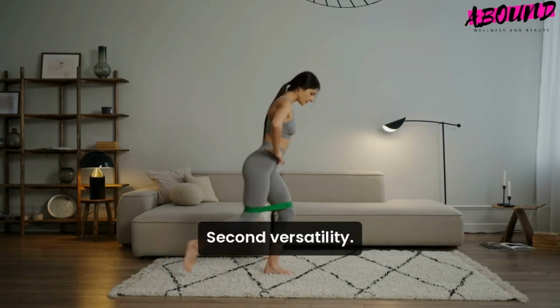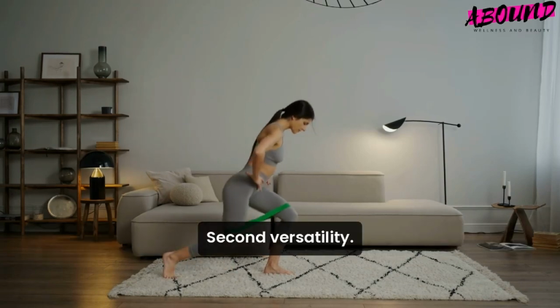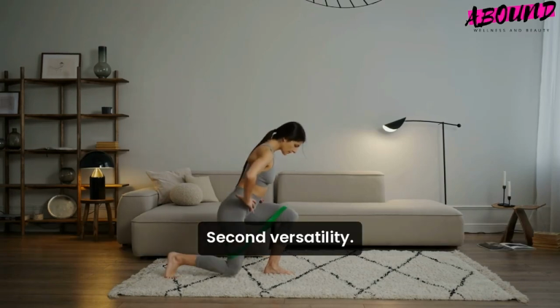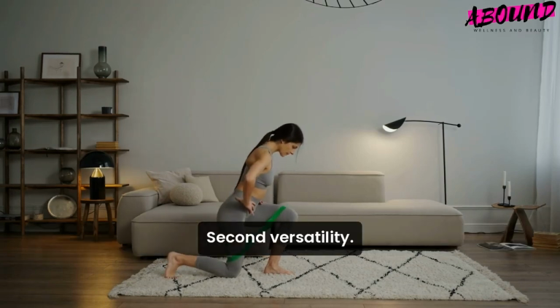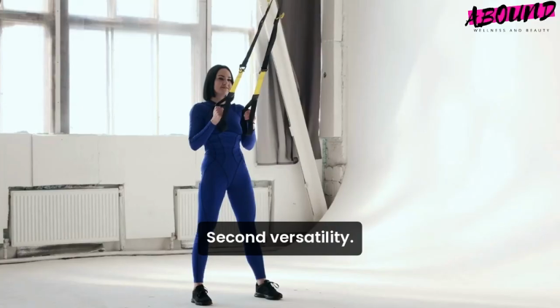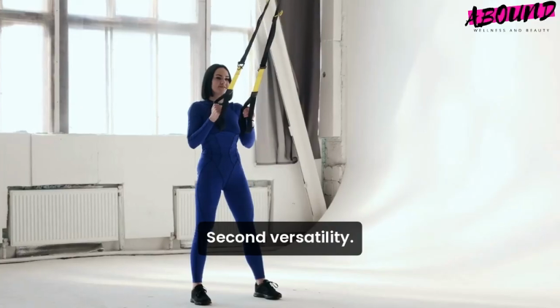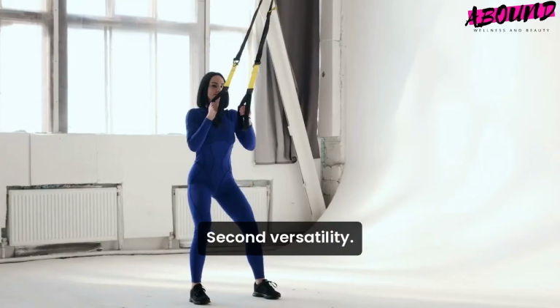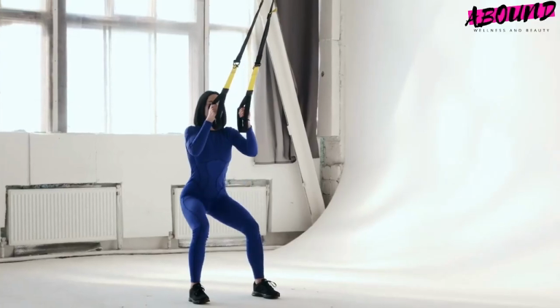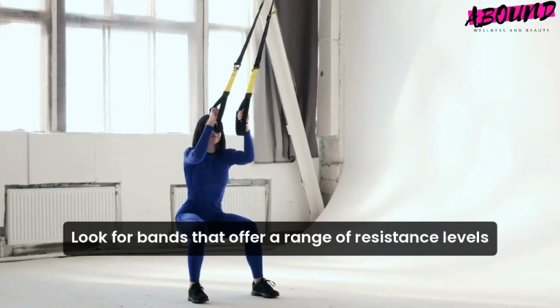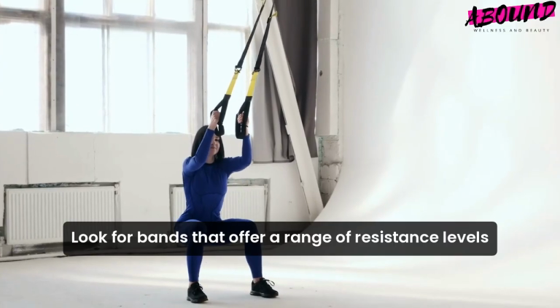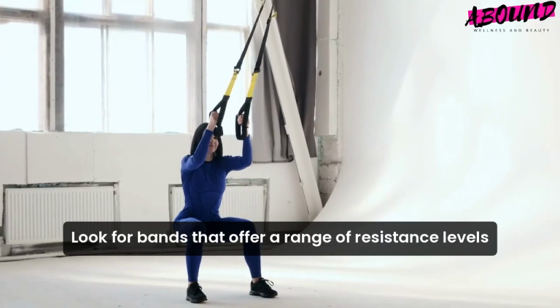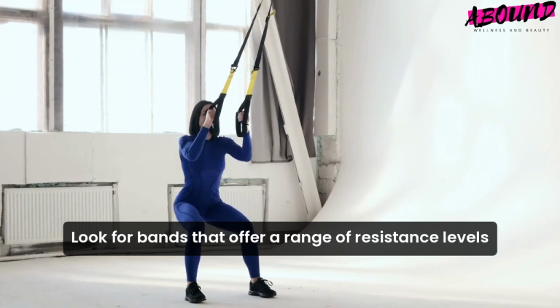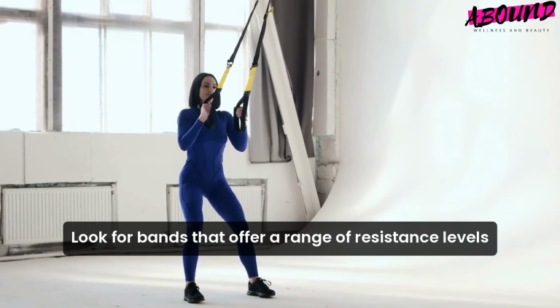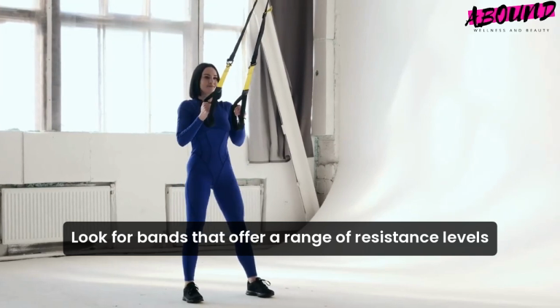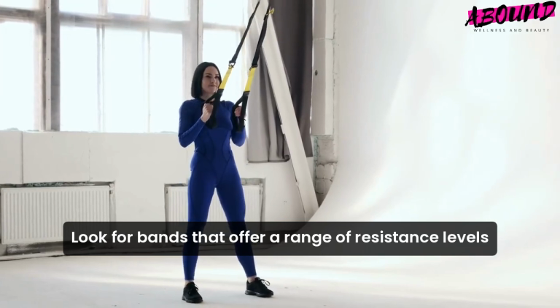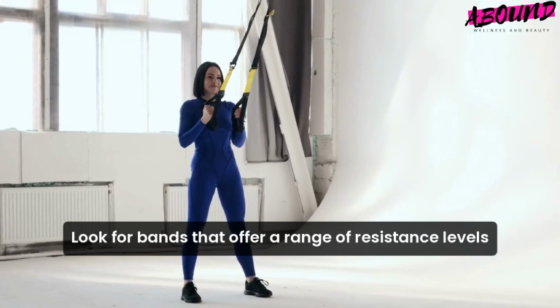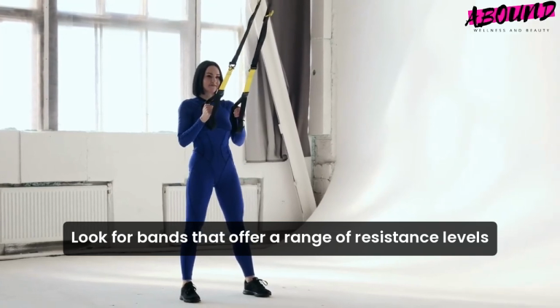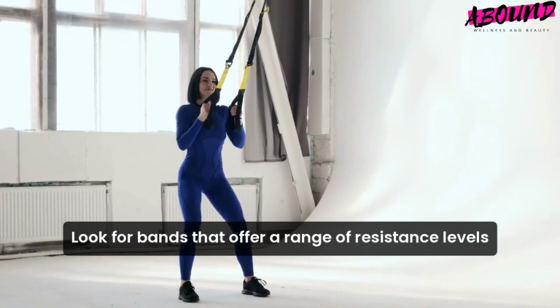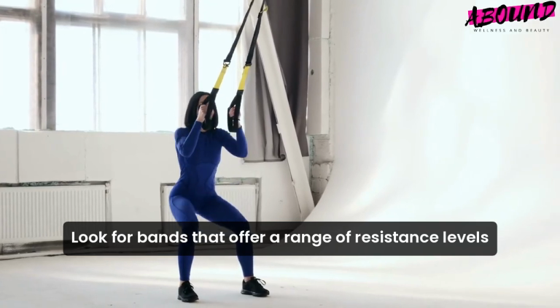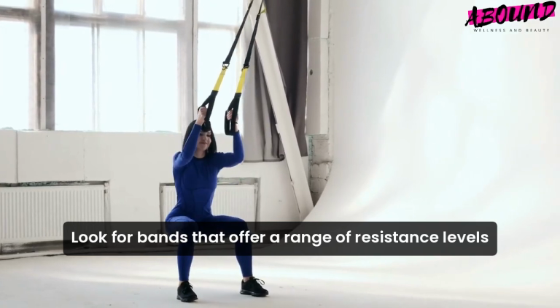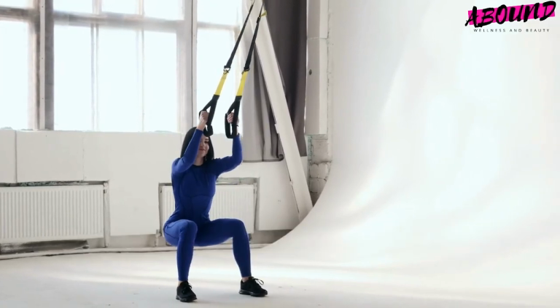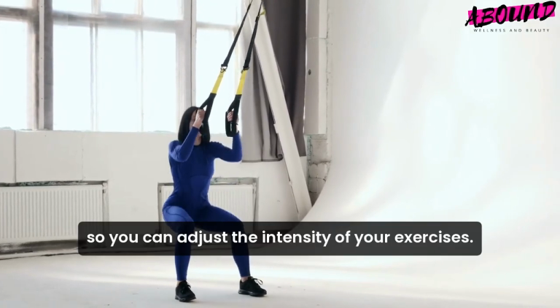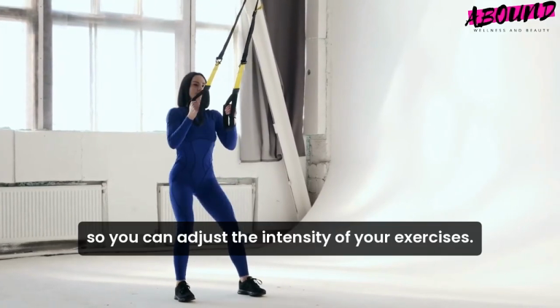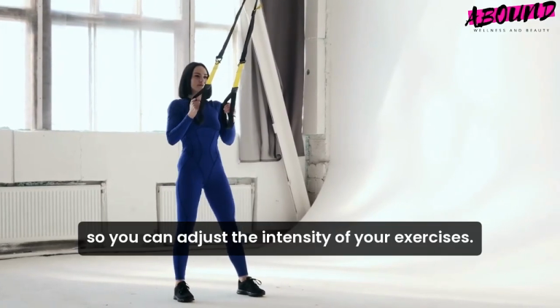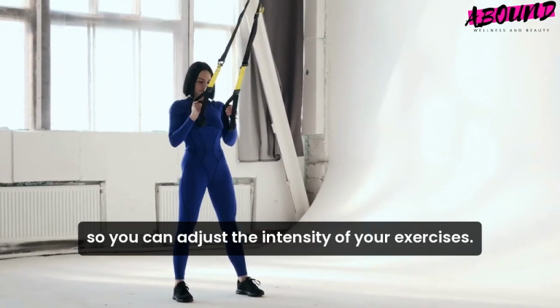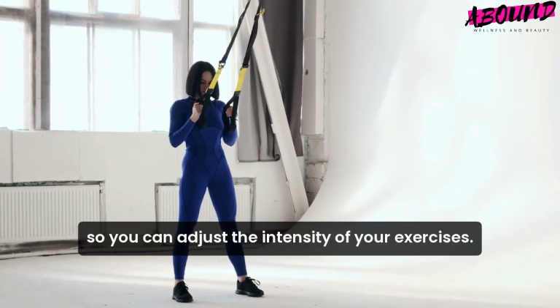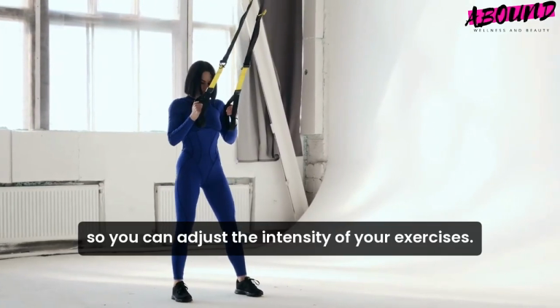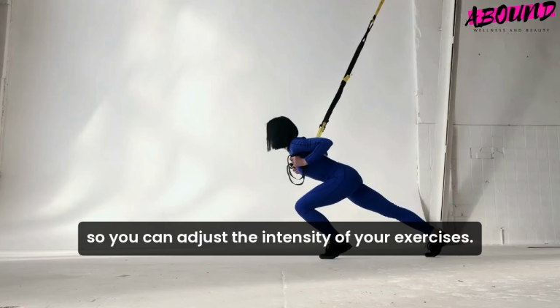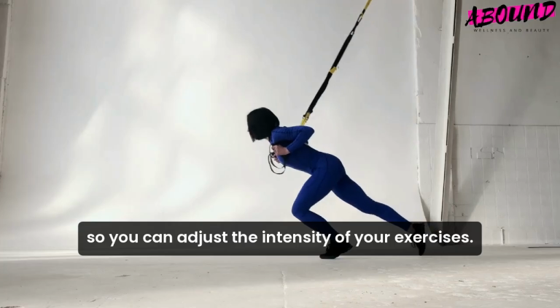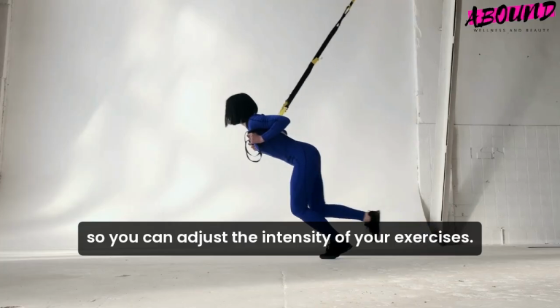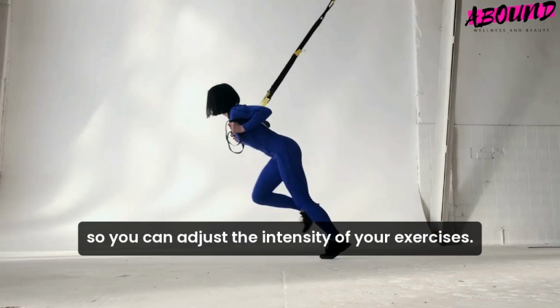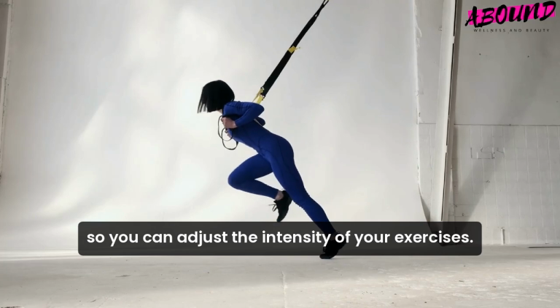Second, versatility. Look for bands that offer a range of resistance levels so you can adjust the intensity of your exercises.